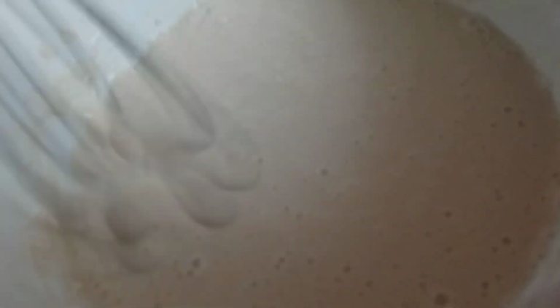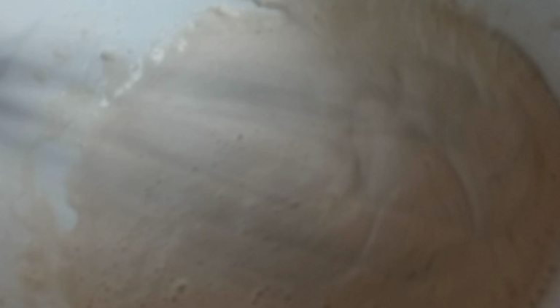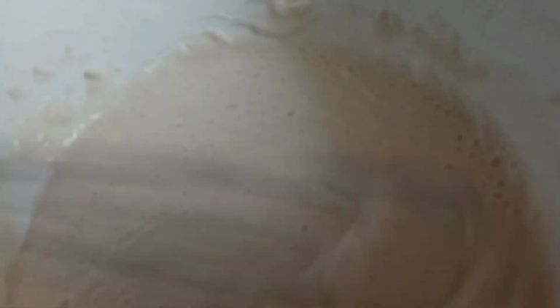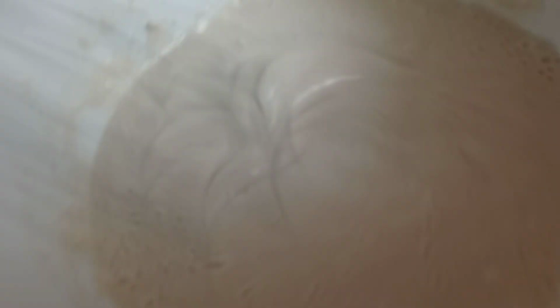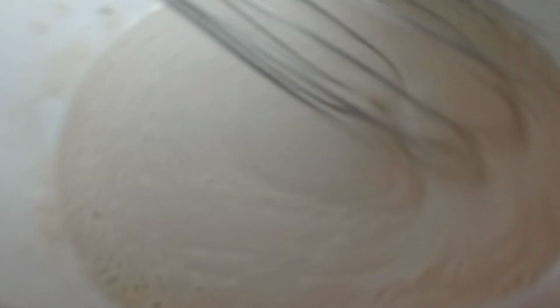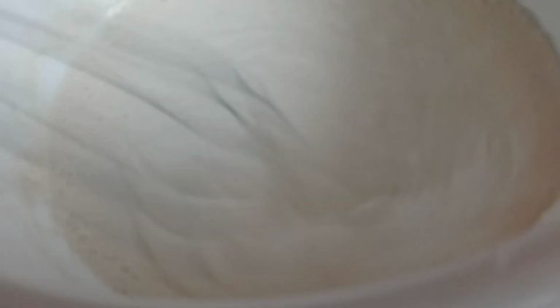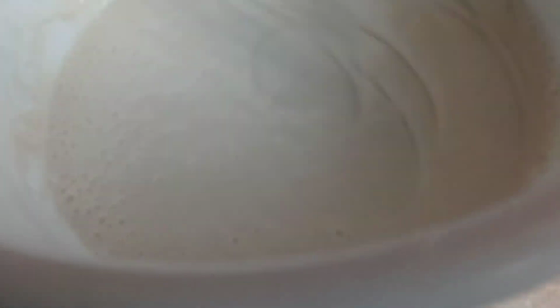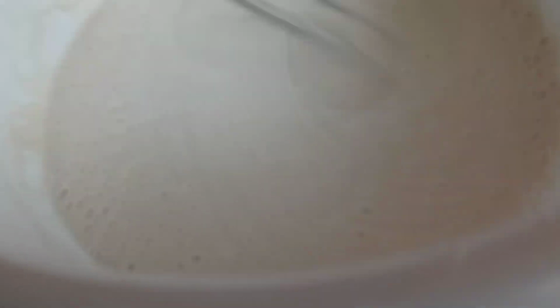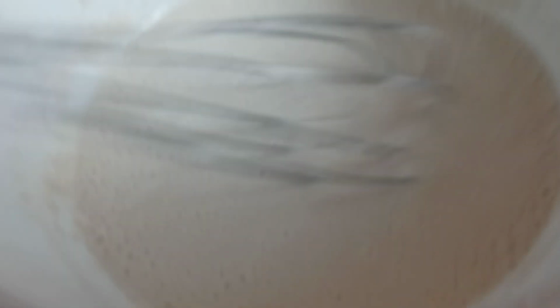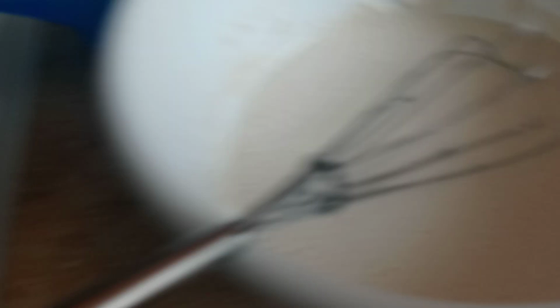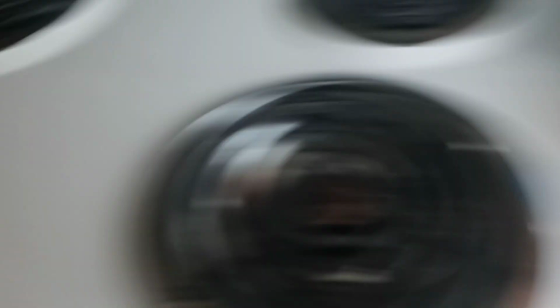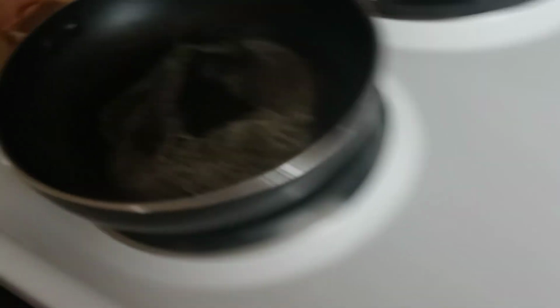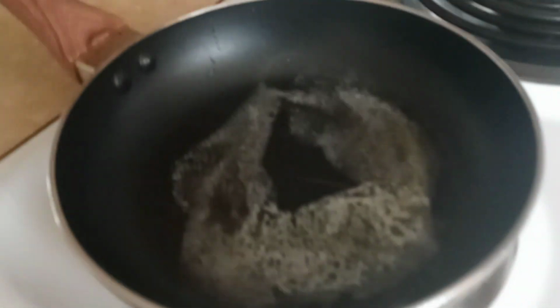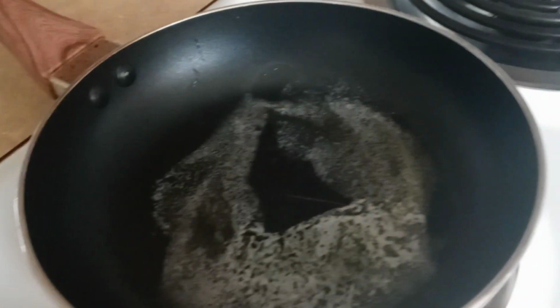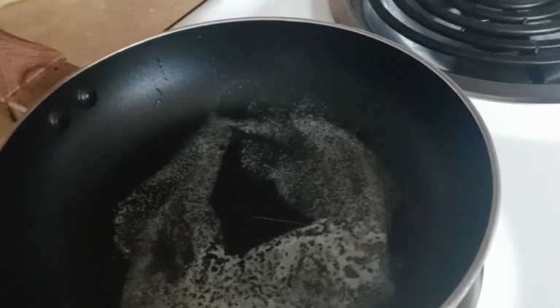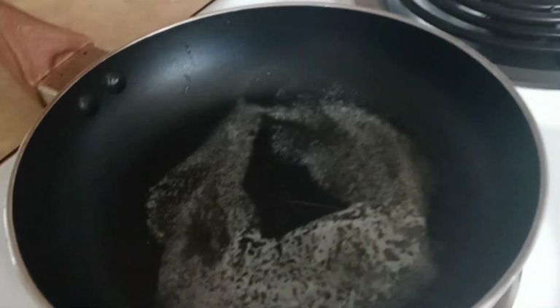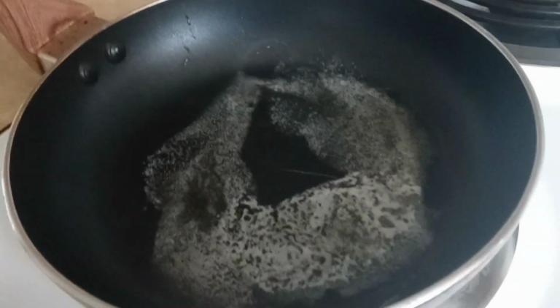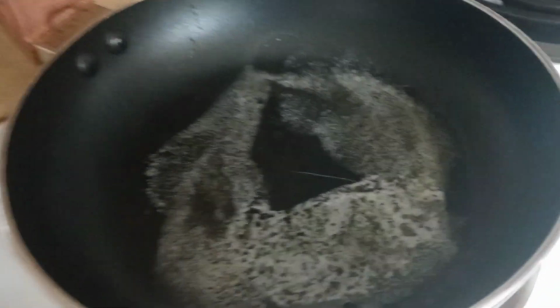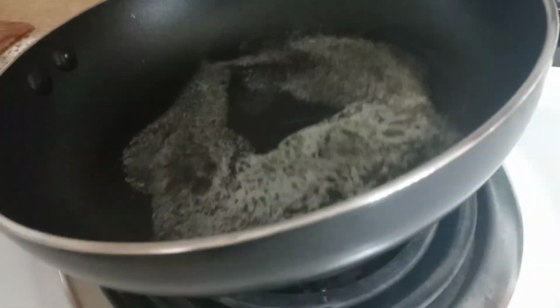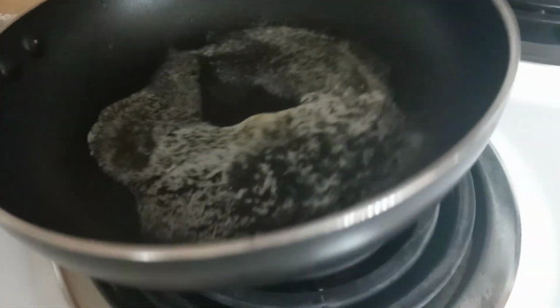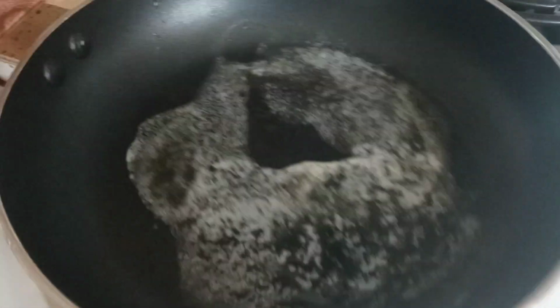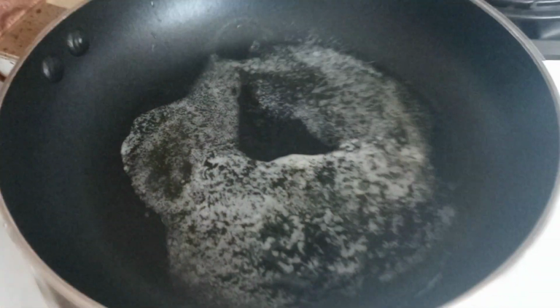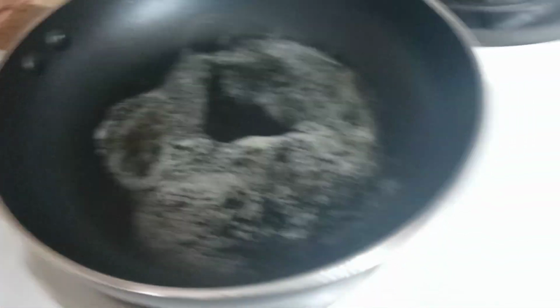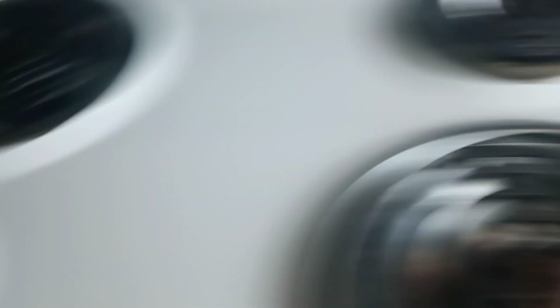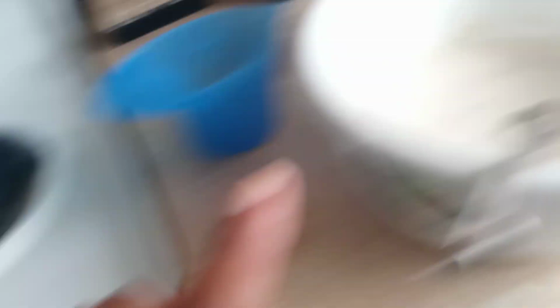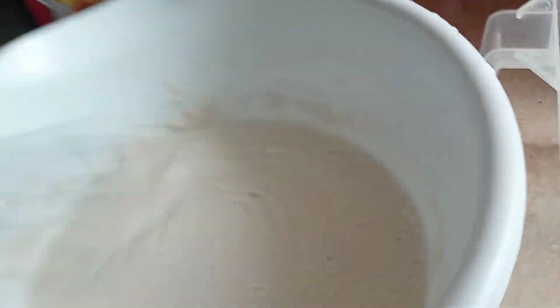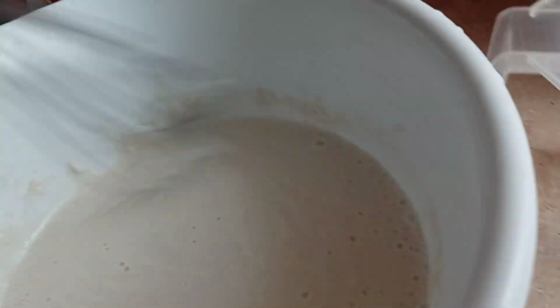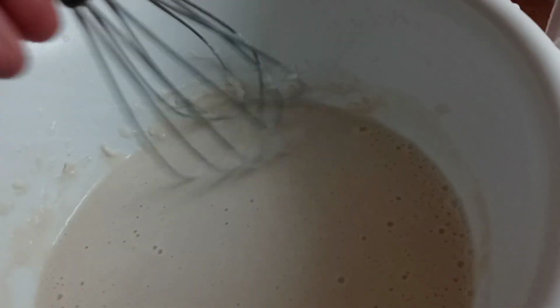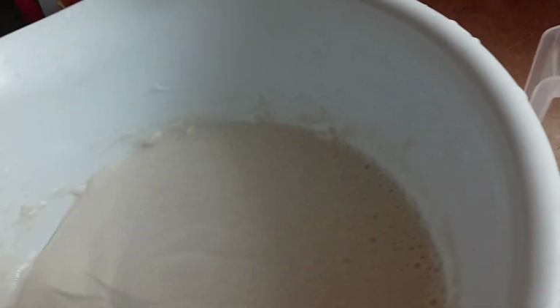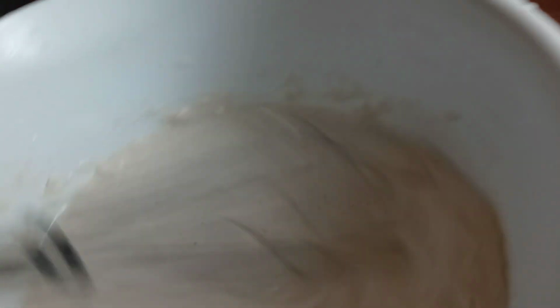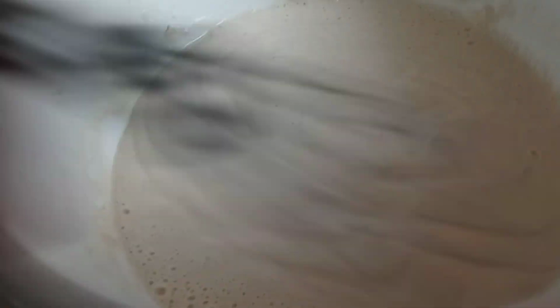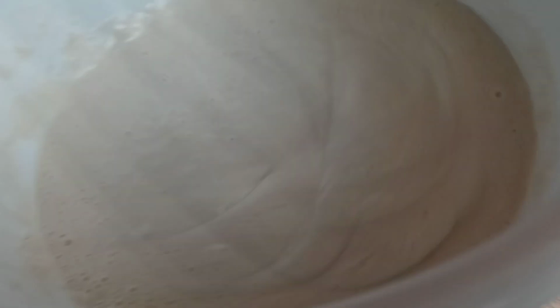This is a quick breakfast today. My skillet over here is warming up and my butter has melted, so I'm gonna start mixing to get all the lumps out.